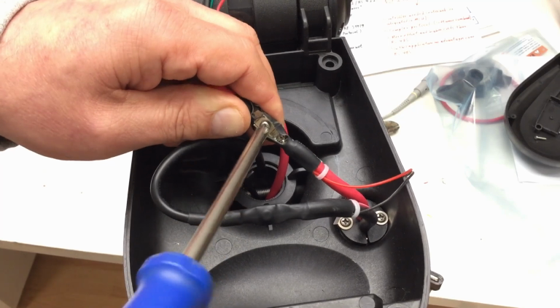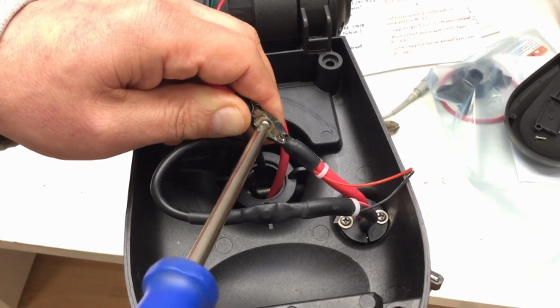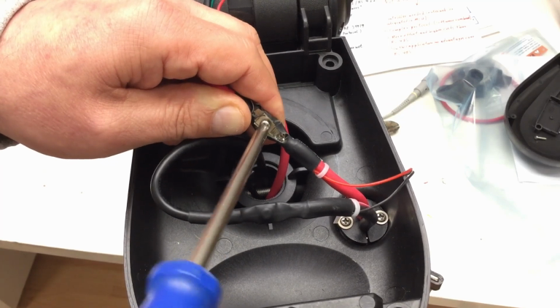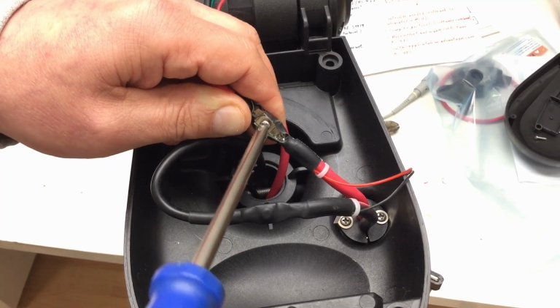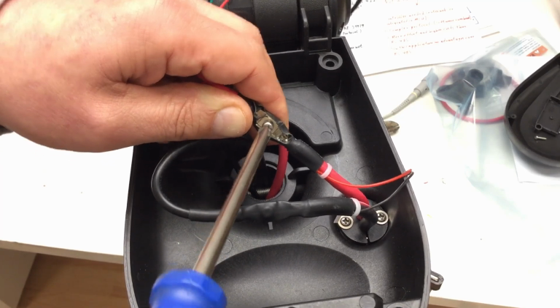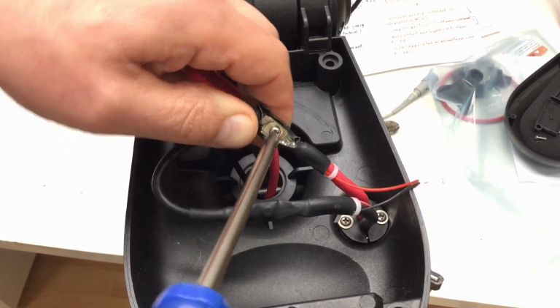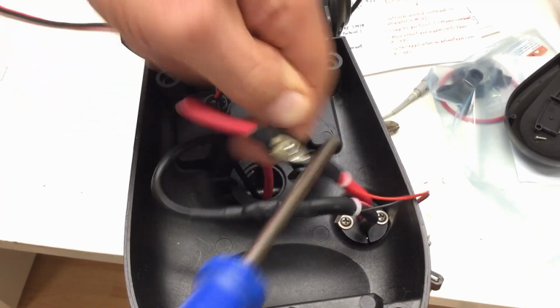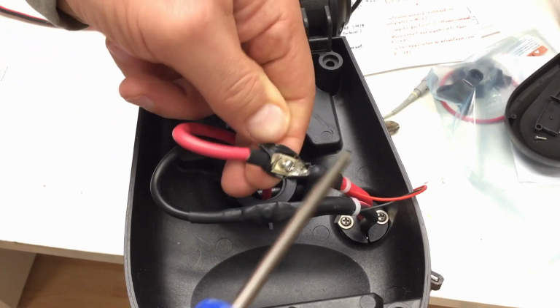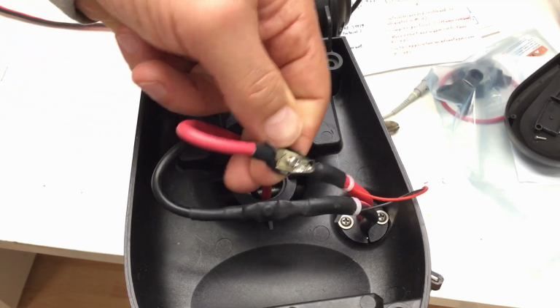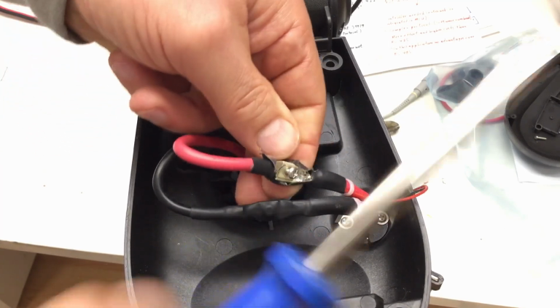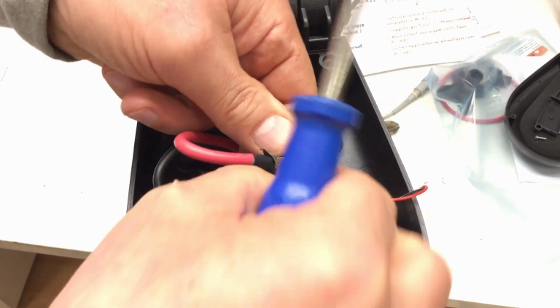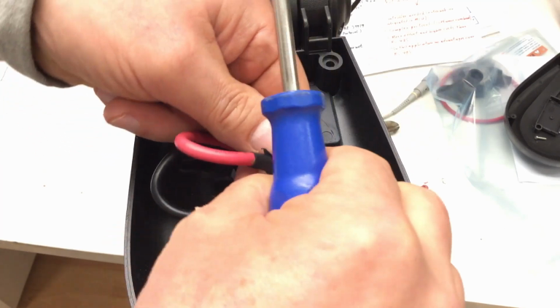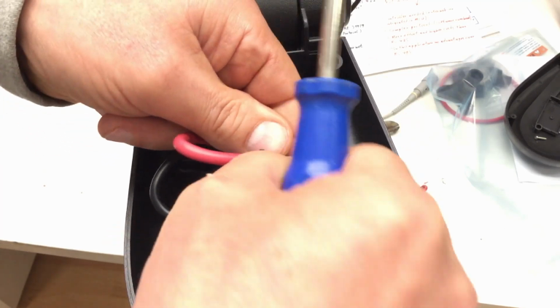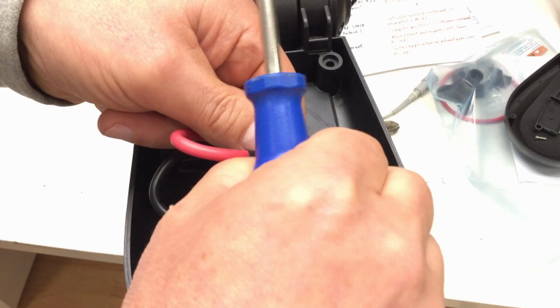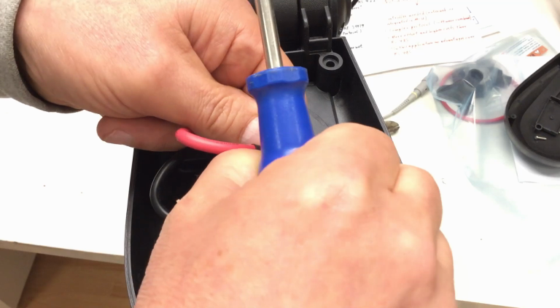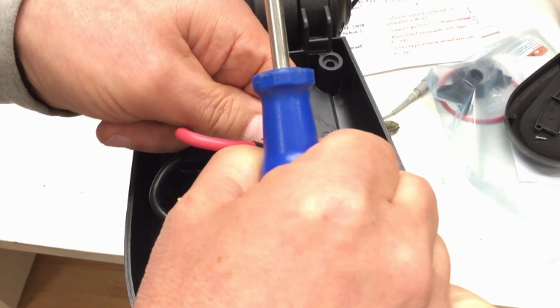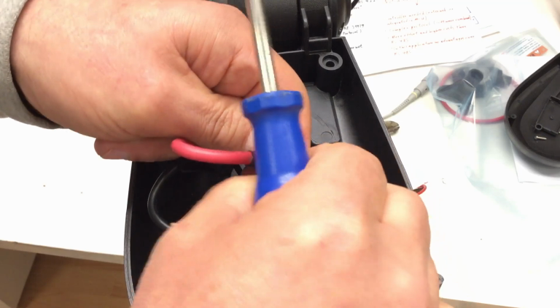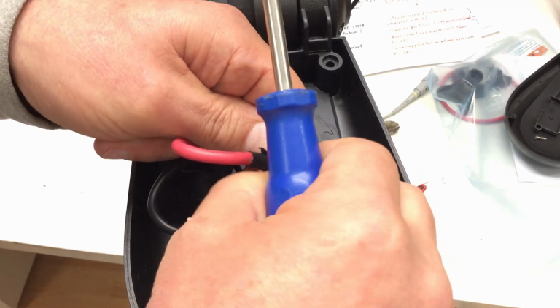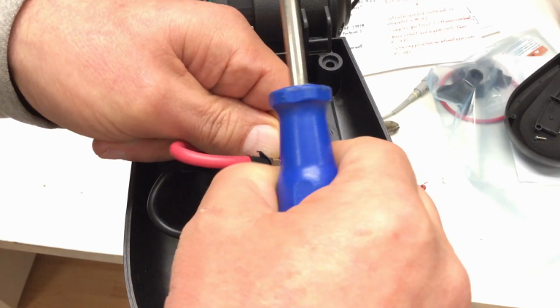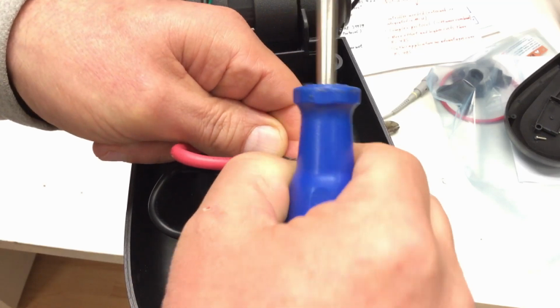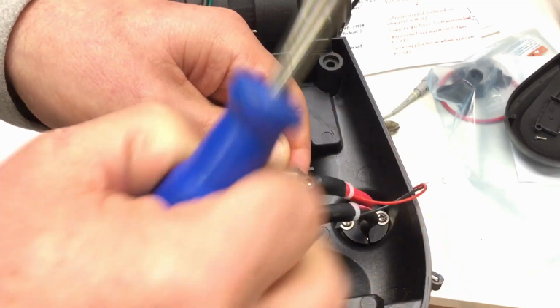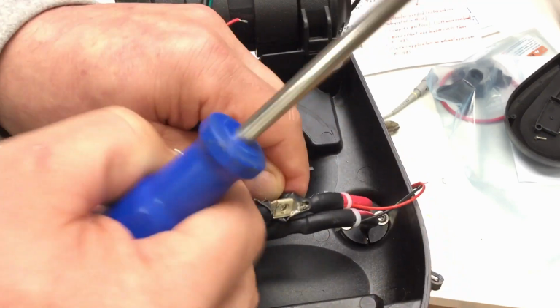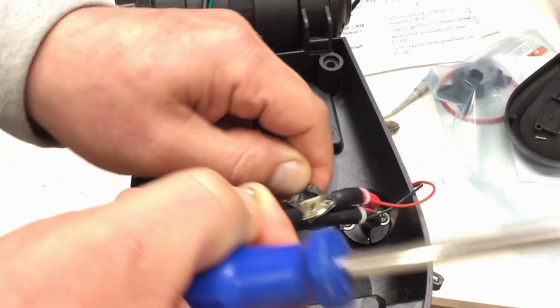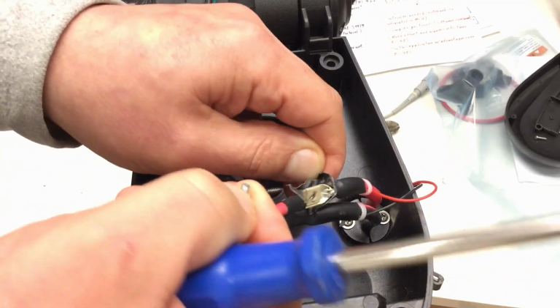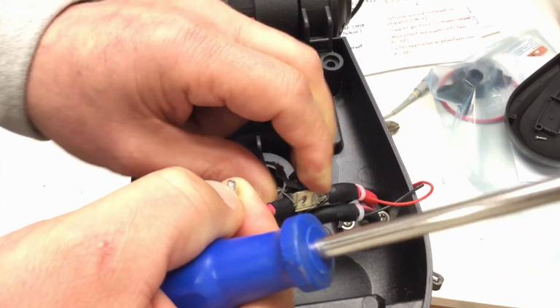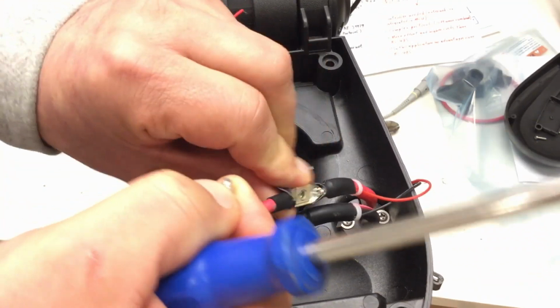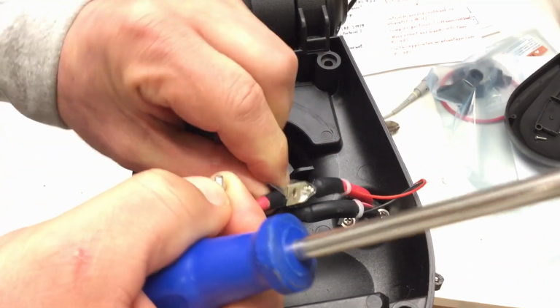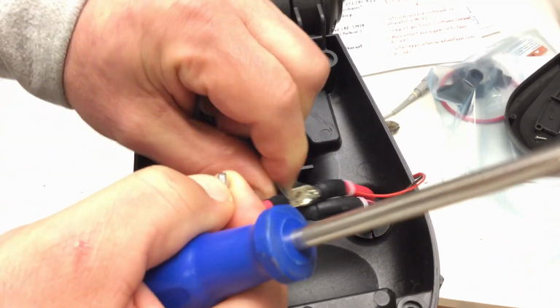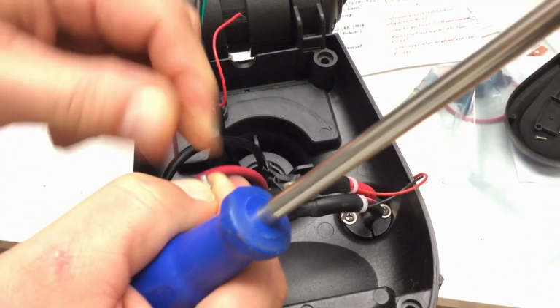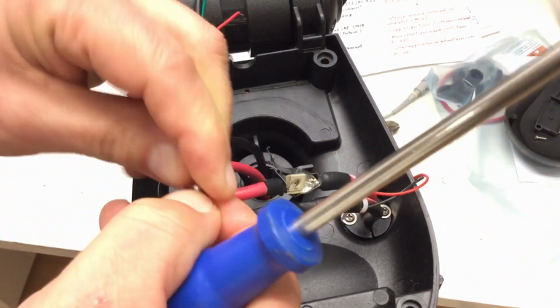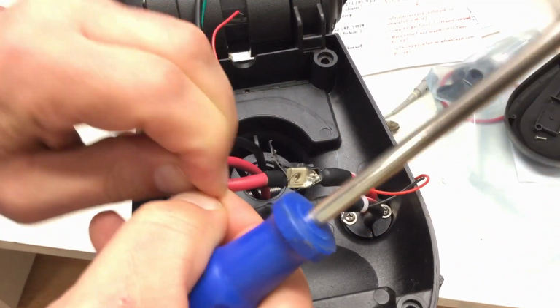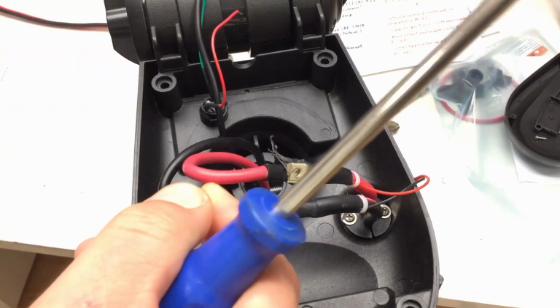Phillips number two — wonderful. There is no nut on the other side, which is good.